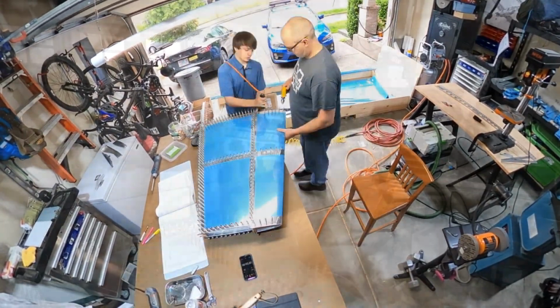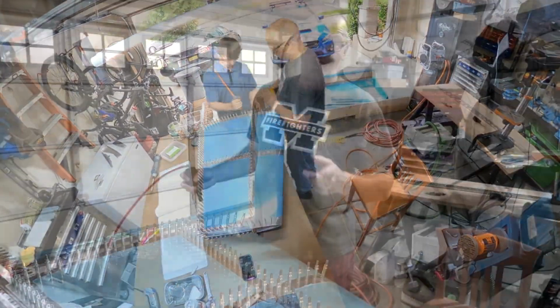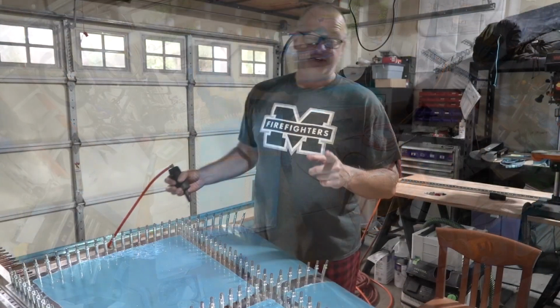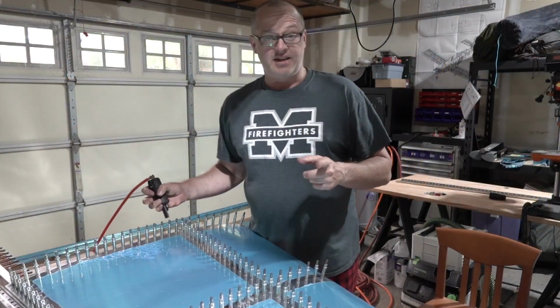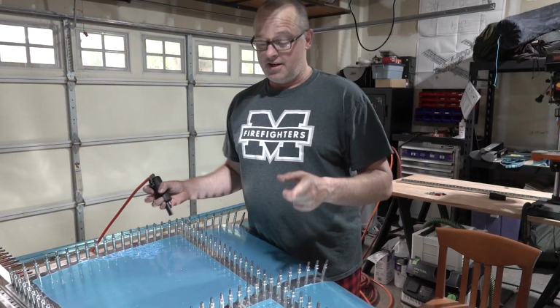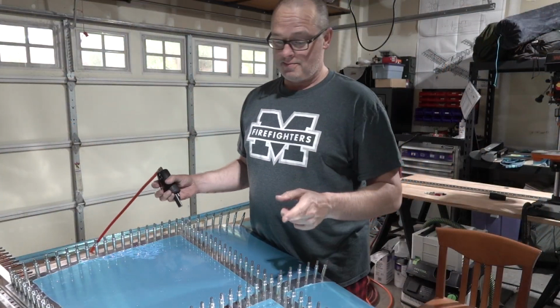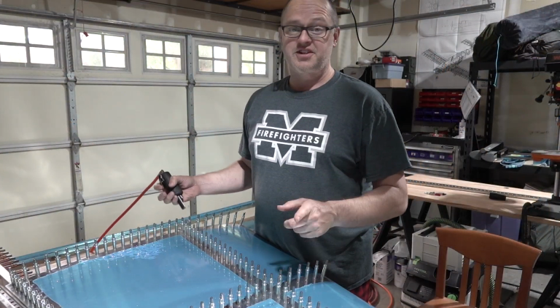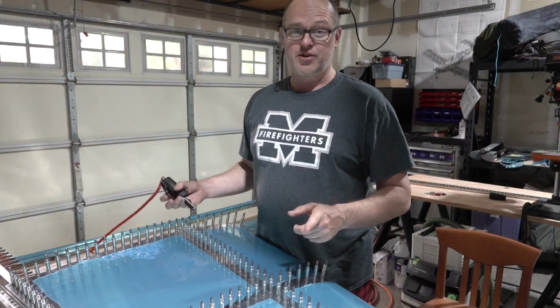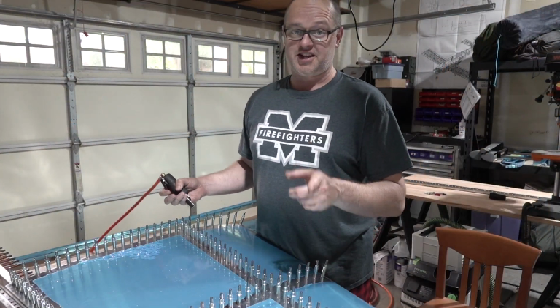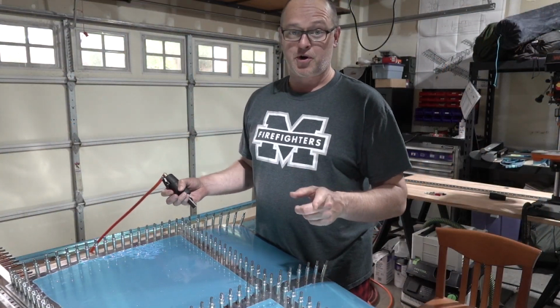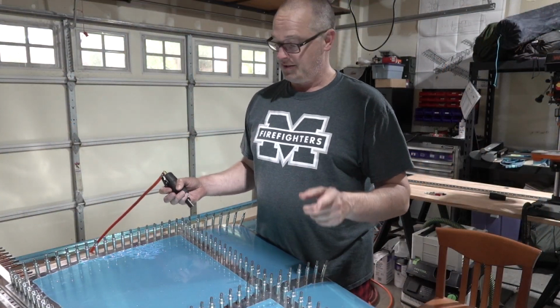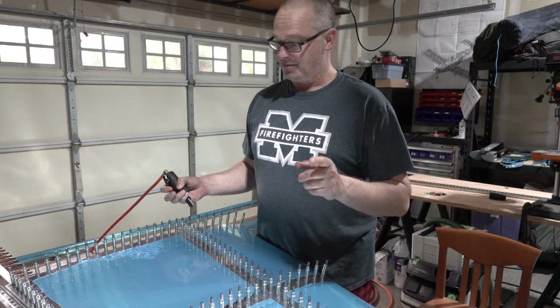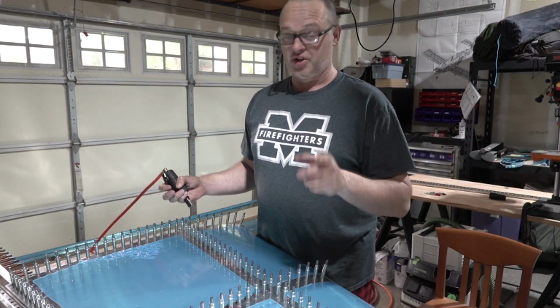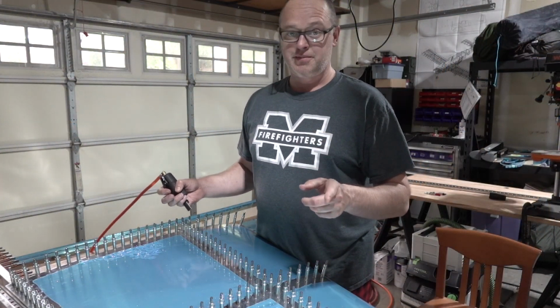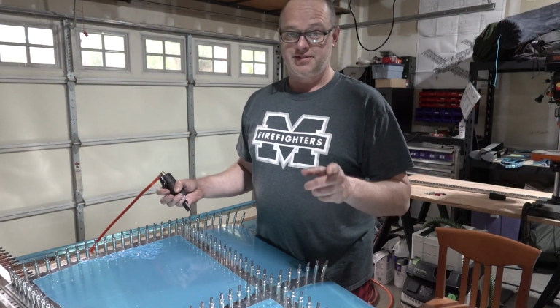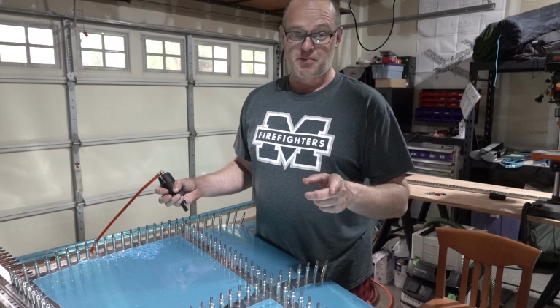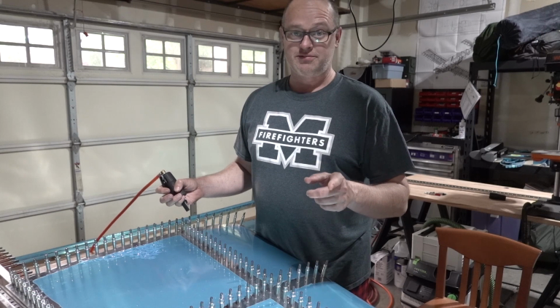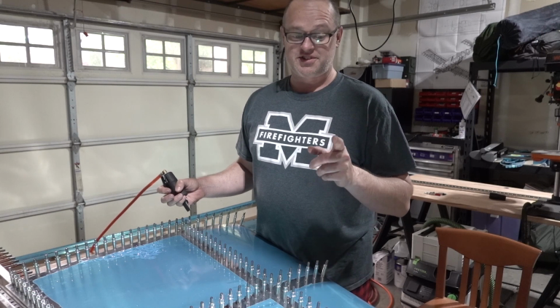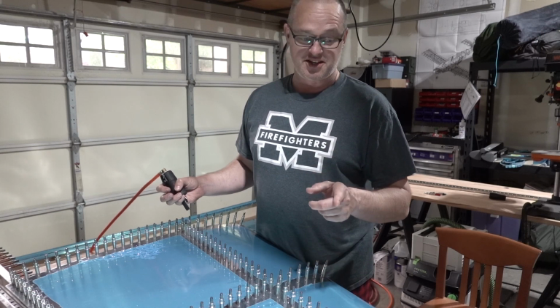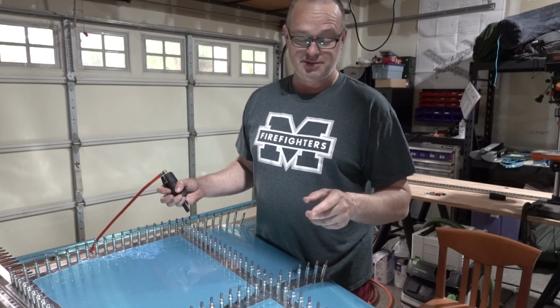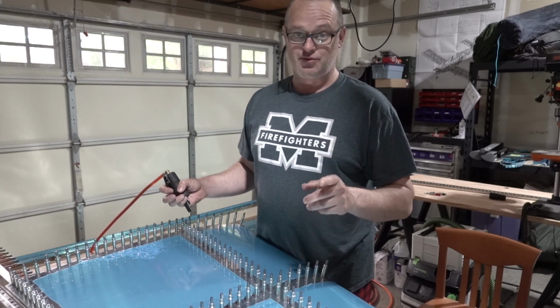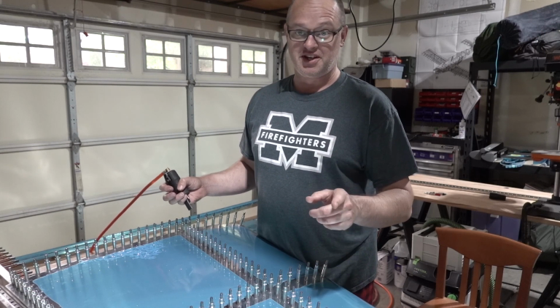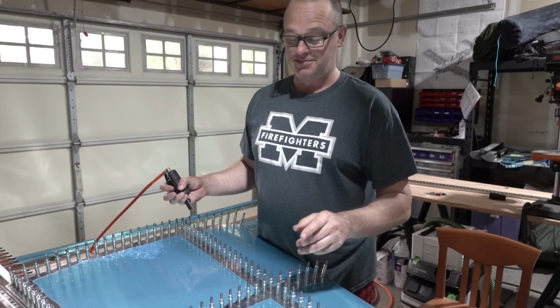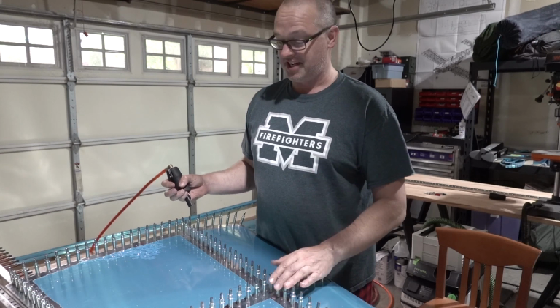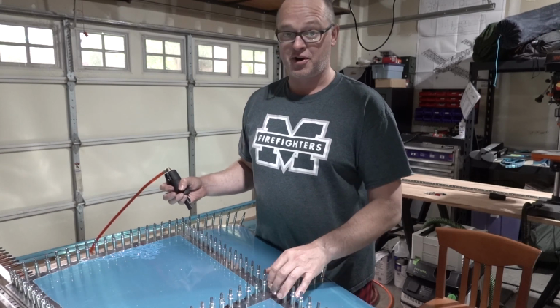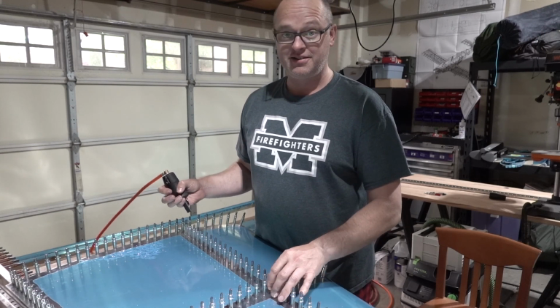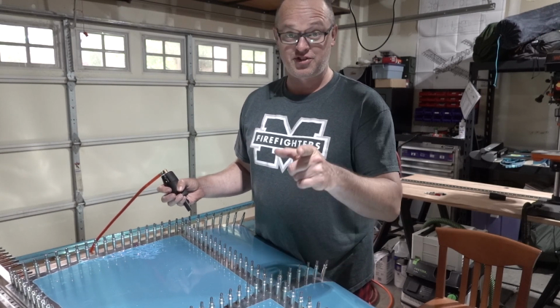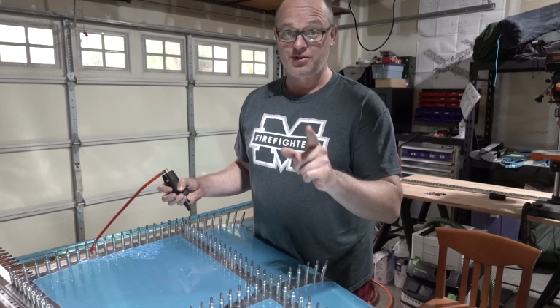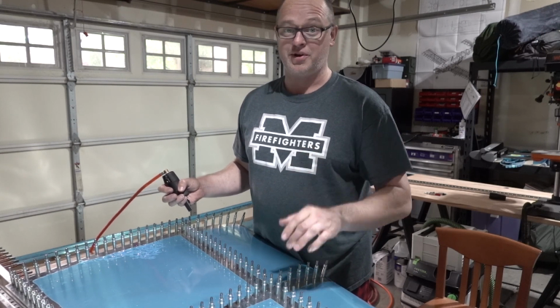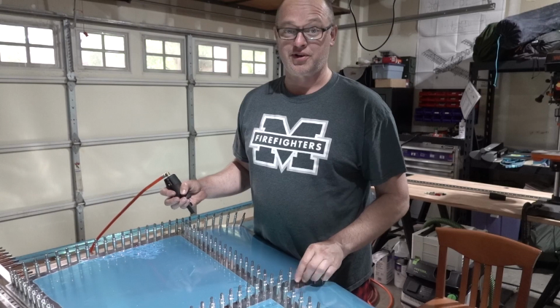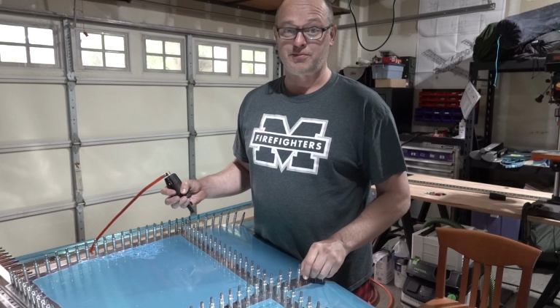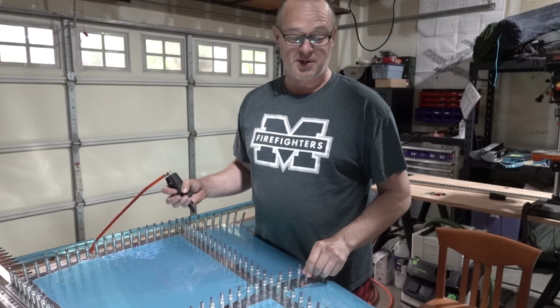Do you enjoy sanding, putting things together, taking them apart, drilling them, taking them apart, sanding them, drilling them, taking them apart again? If so, you may want to build your own plane.